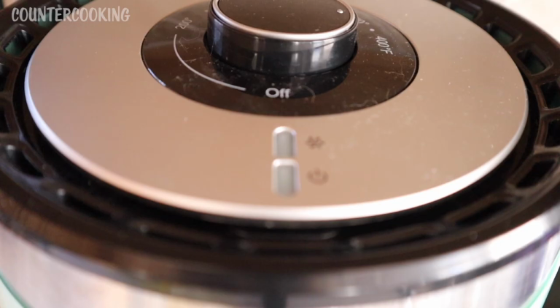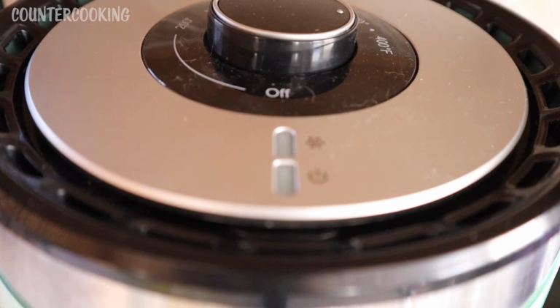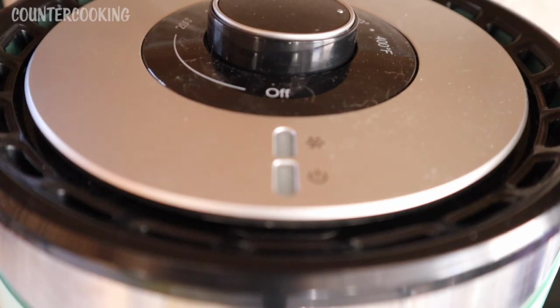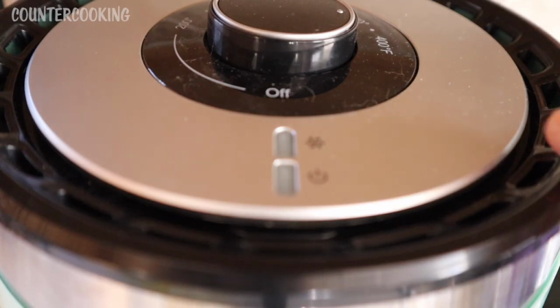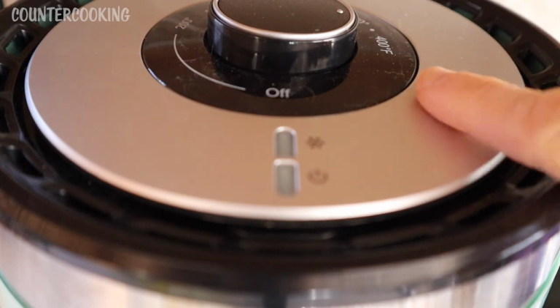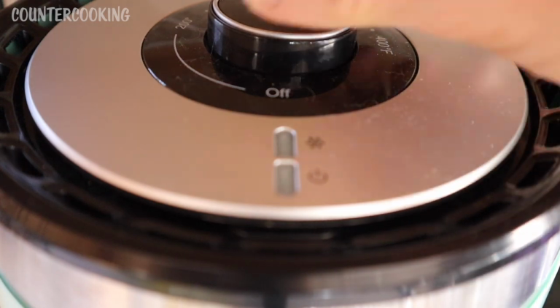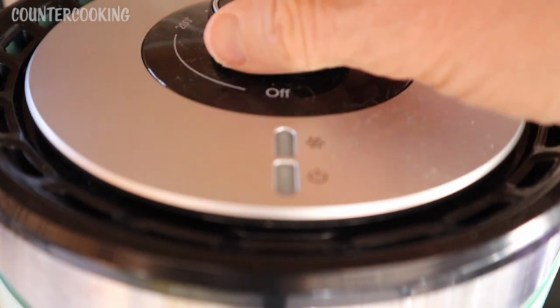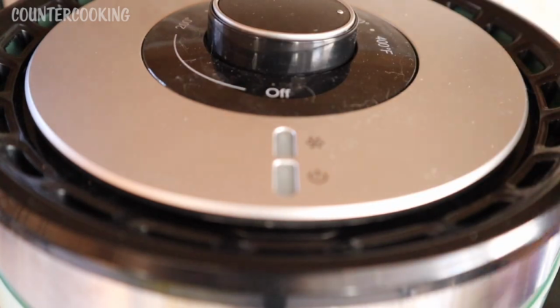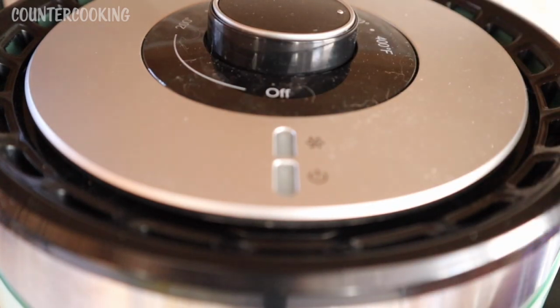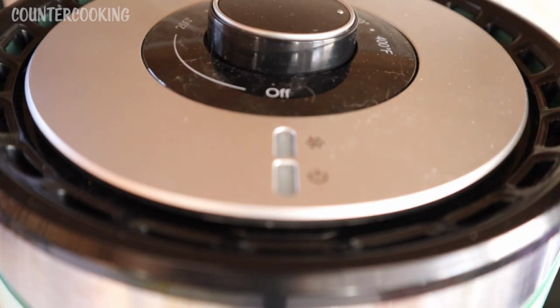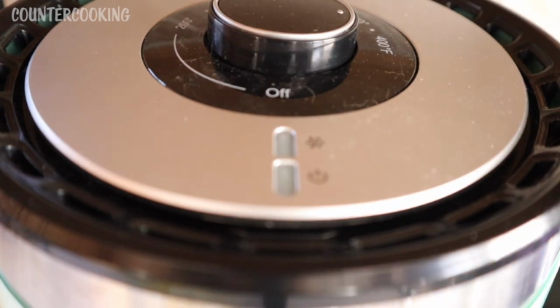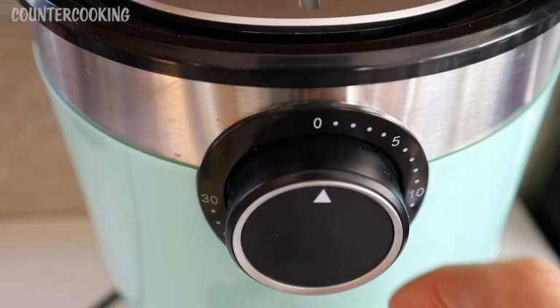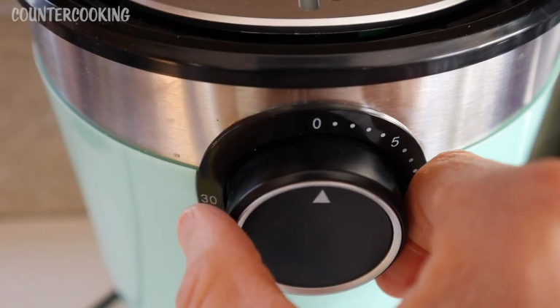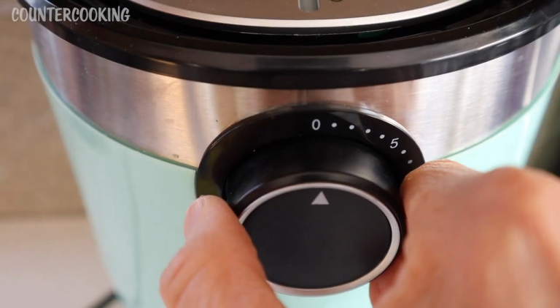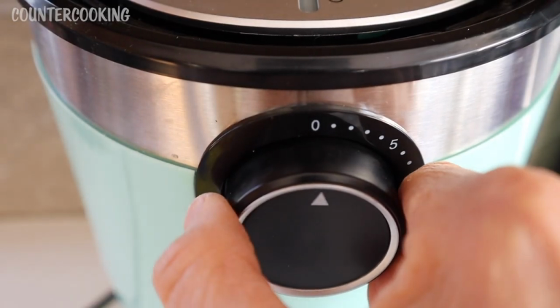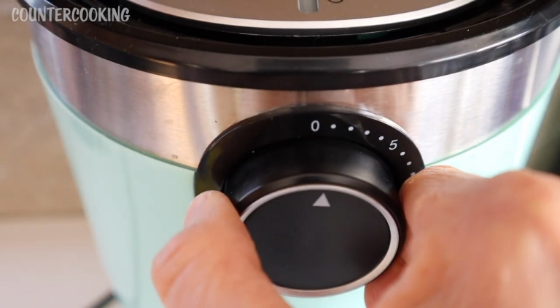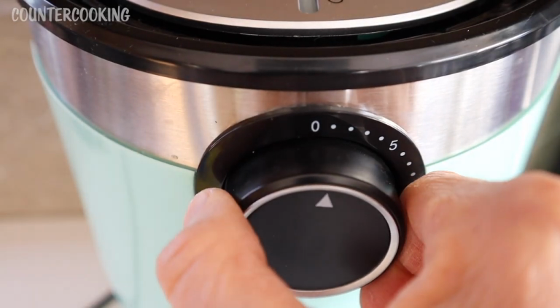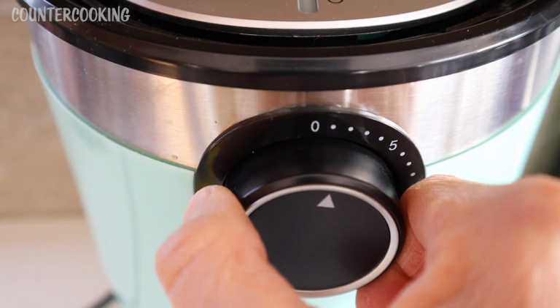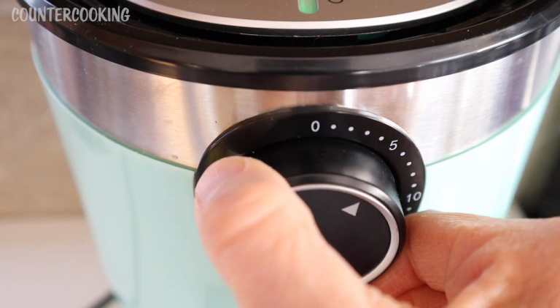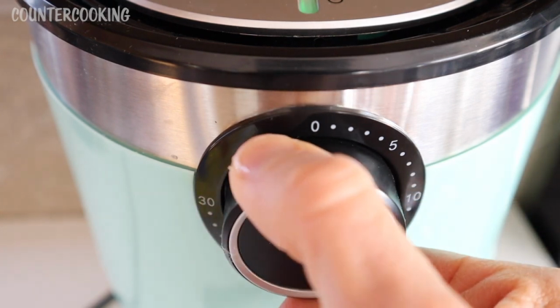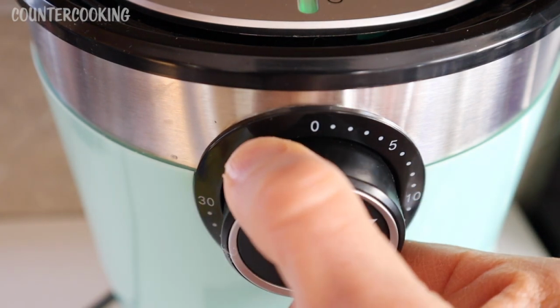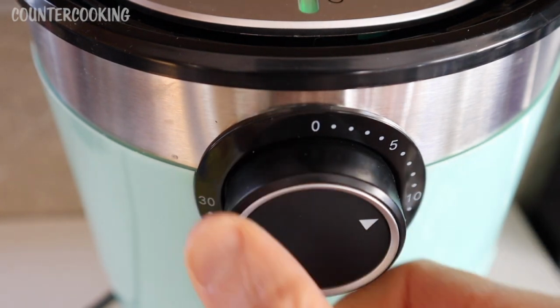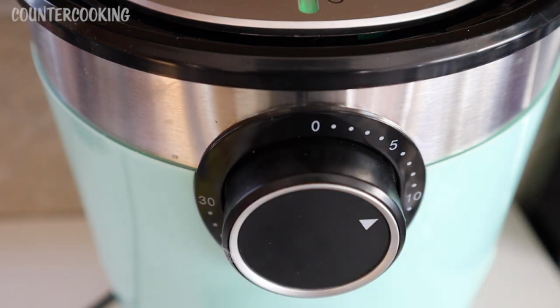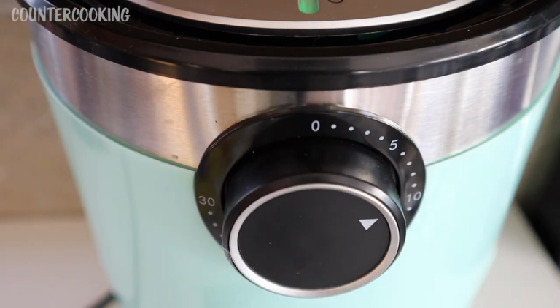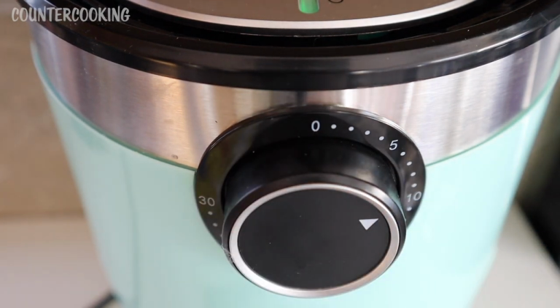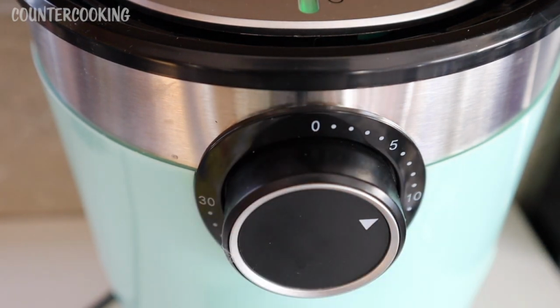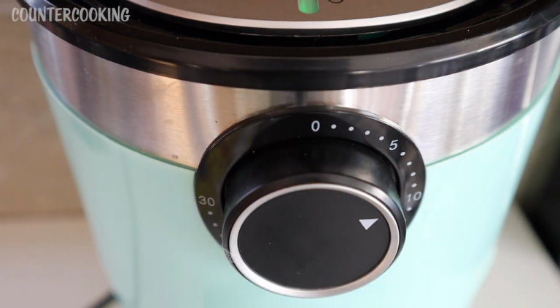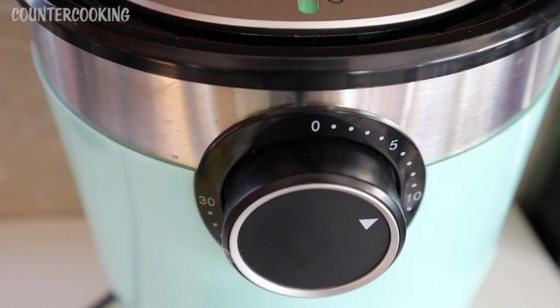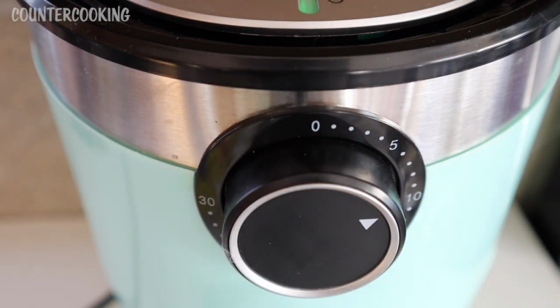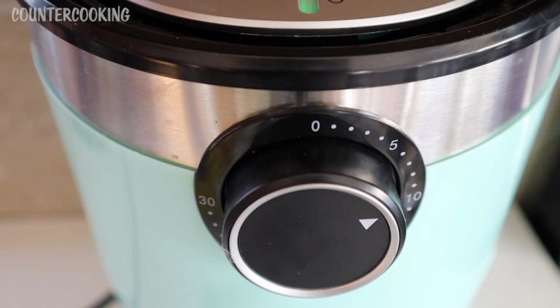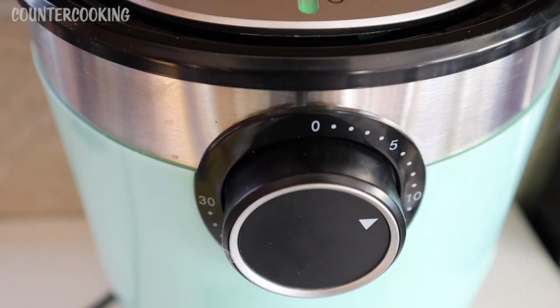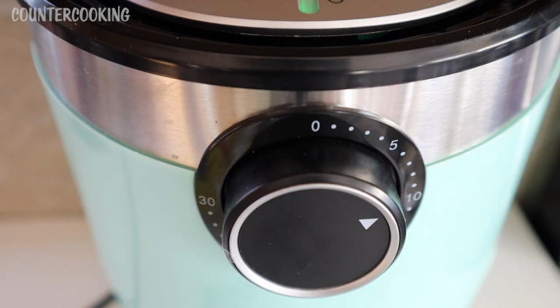Here's the top of my air fryer. I have it on 400 degrees, and what I'll normally do is preheat it for about five minutes. I'll let this heat up and then put my fish sticks in.